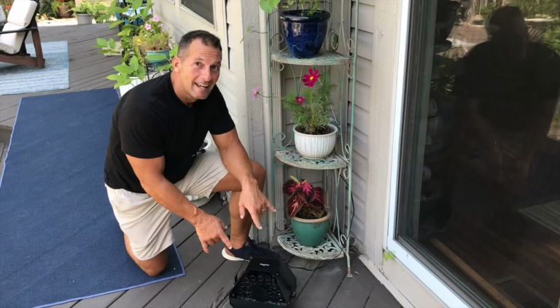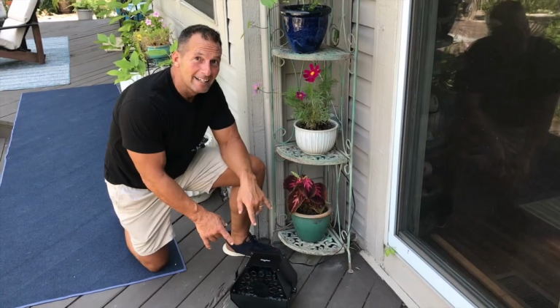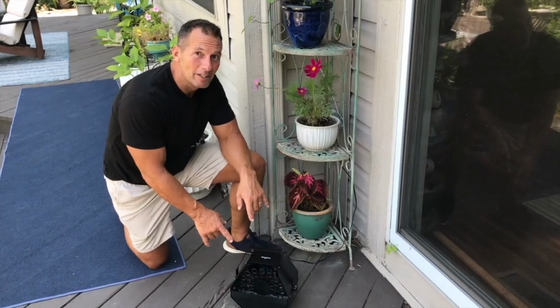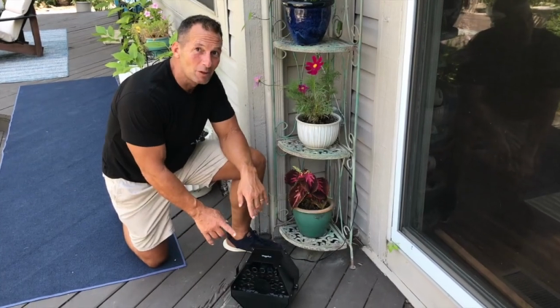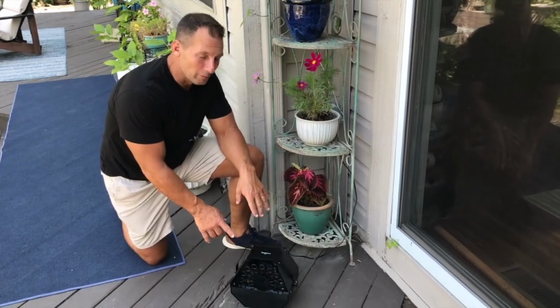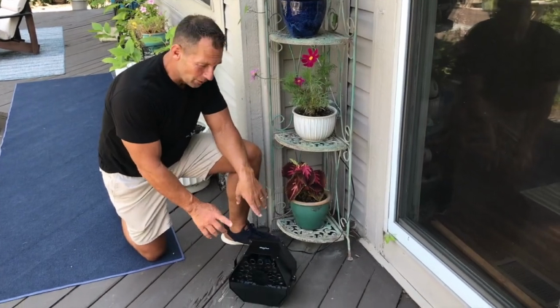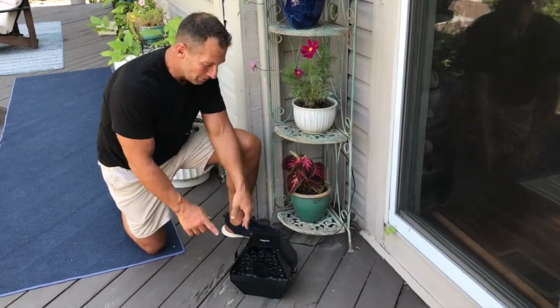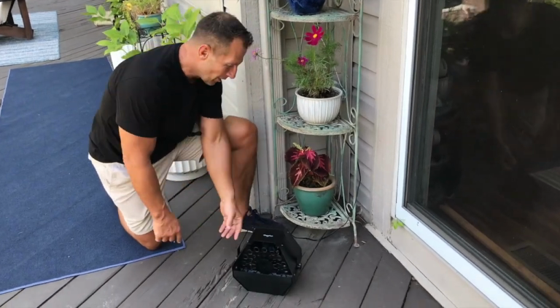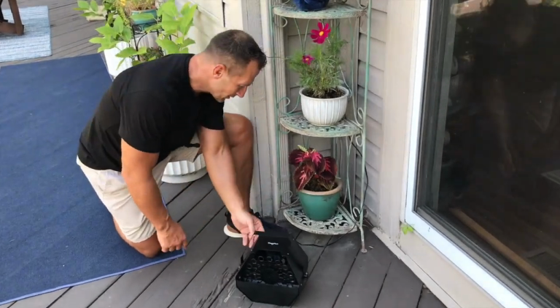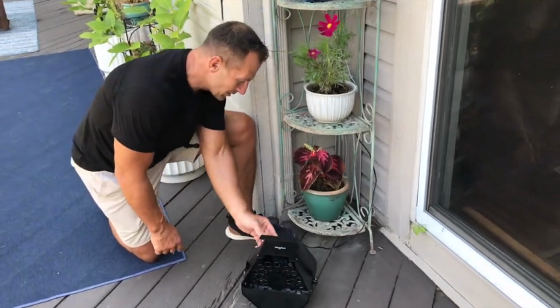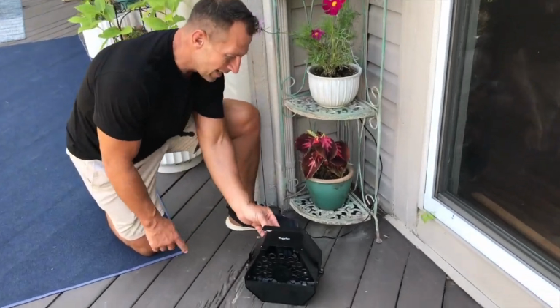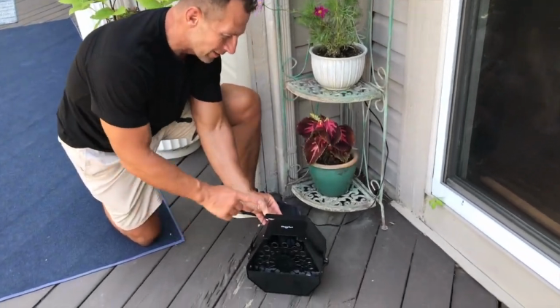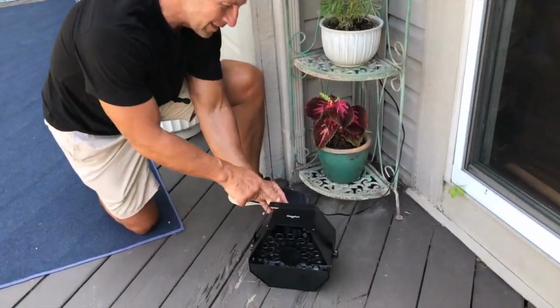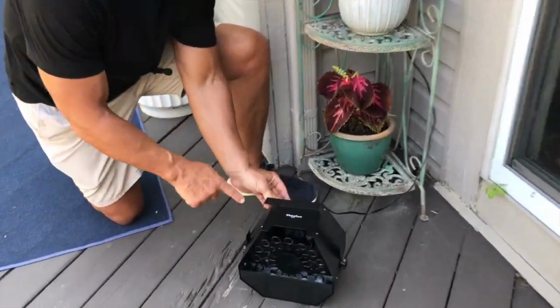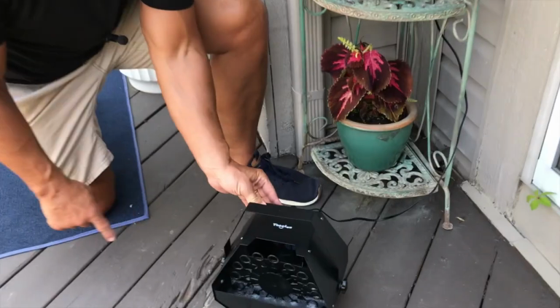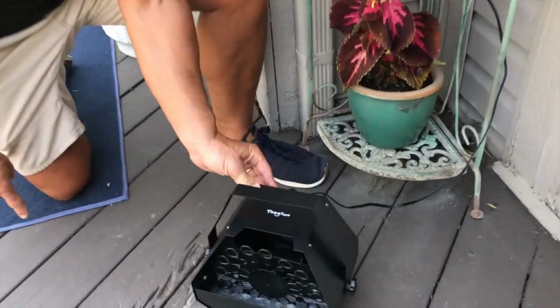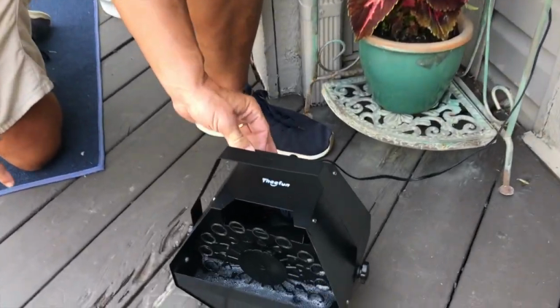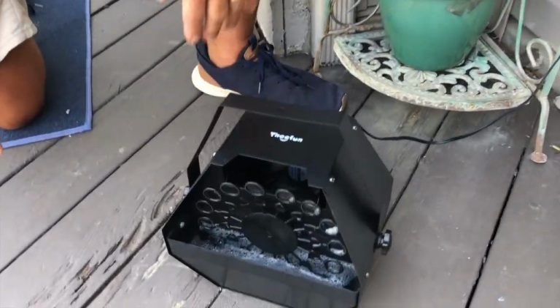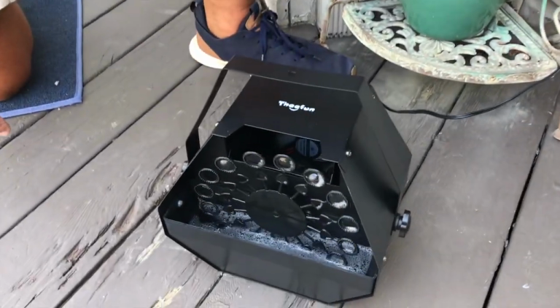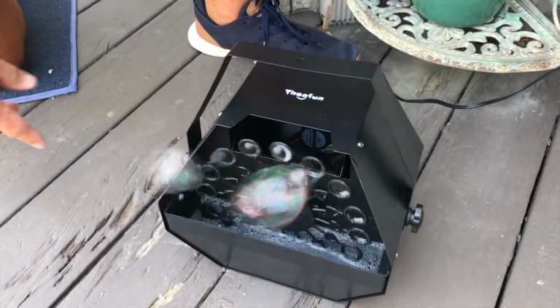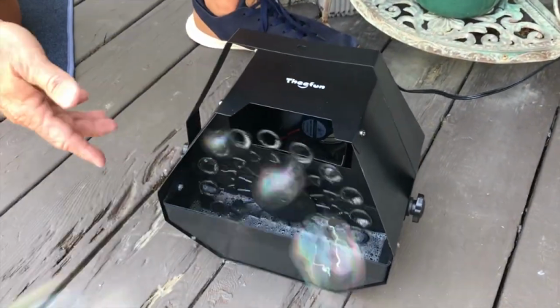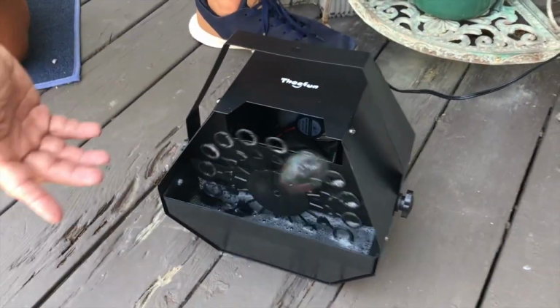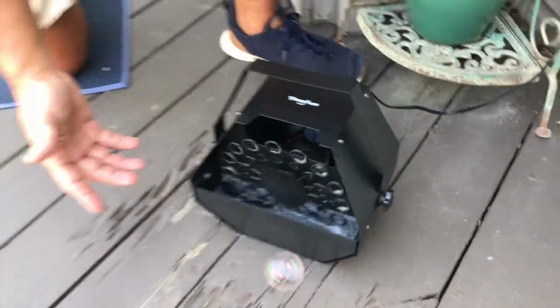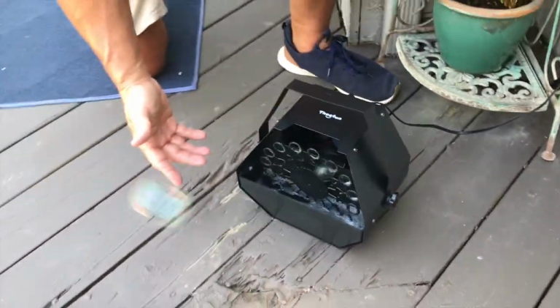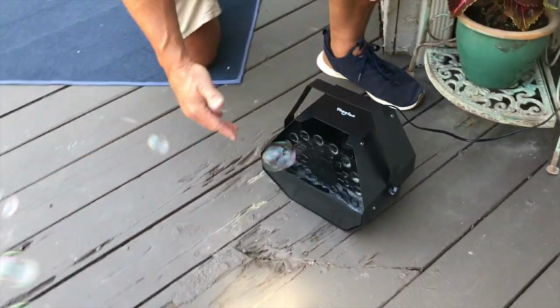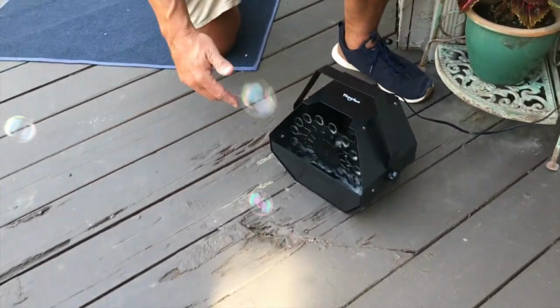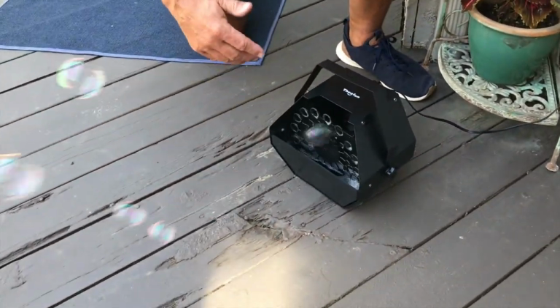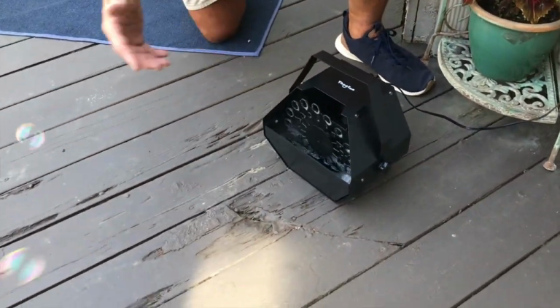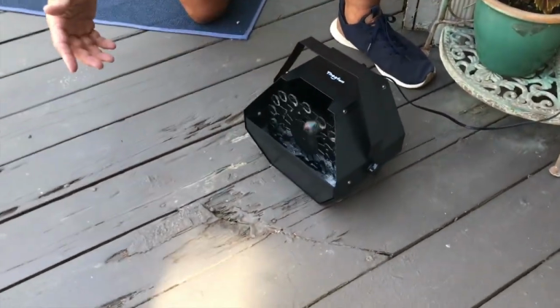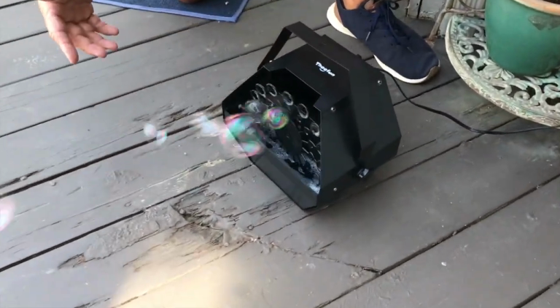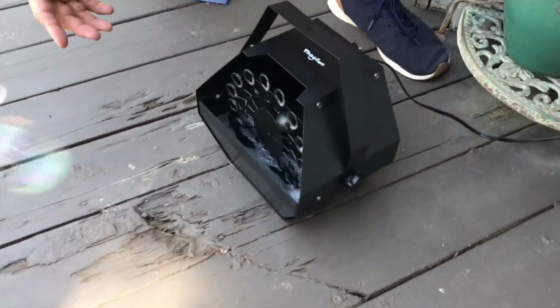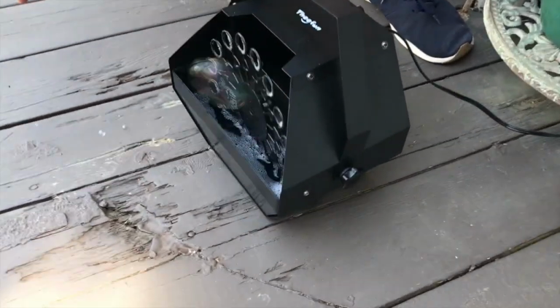Hey, I want to give you a quick review on something awesome. This is the T-Fun bubble maker for parties, events, just for kids to play in, that kind of thing.